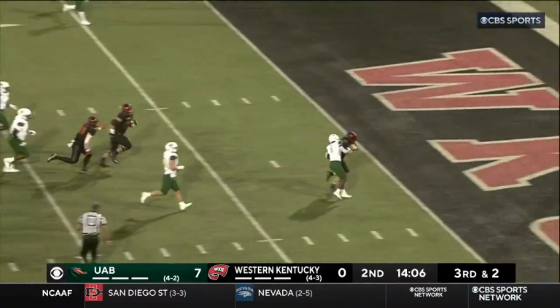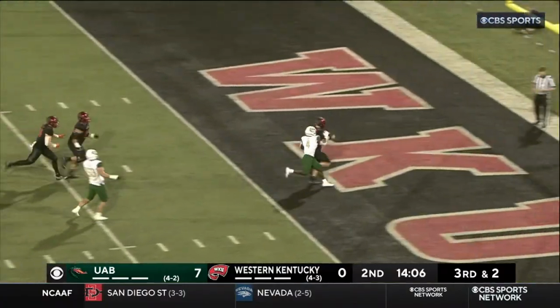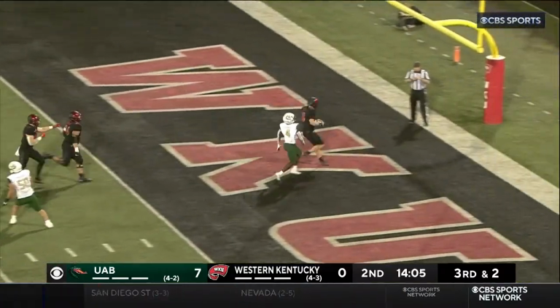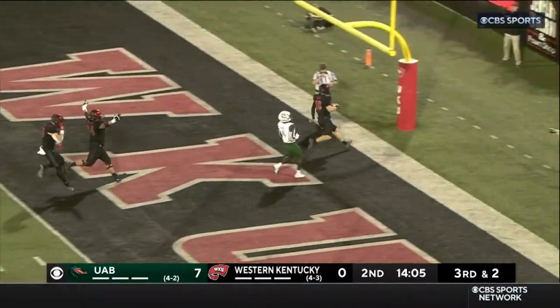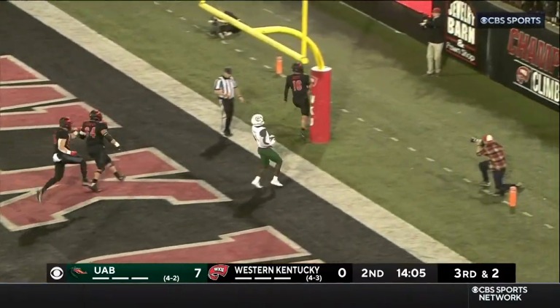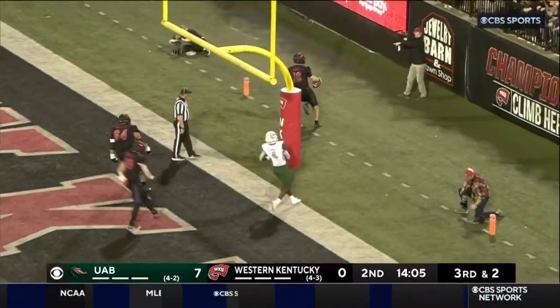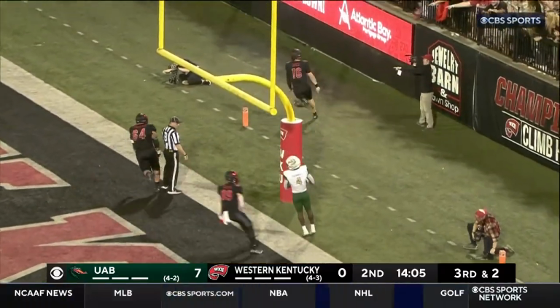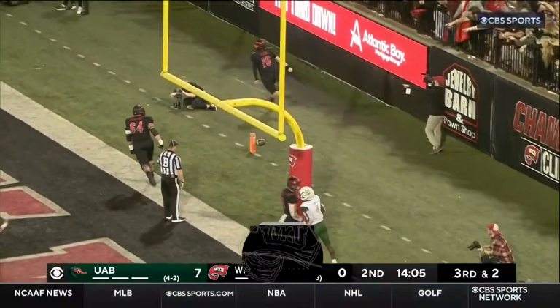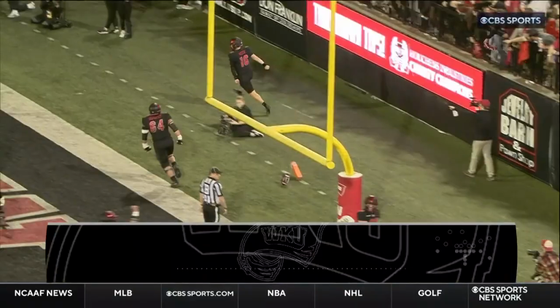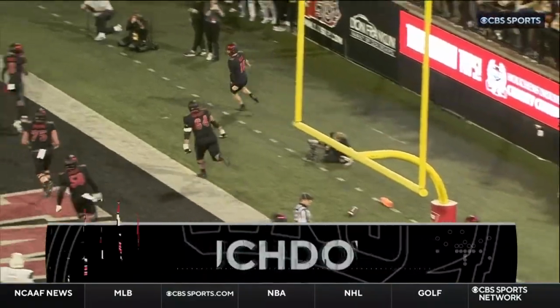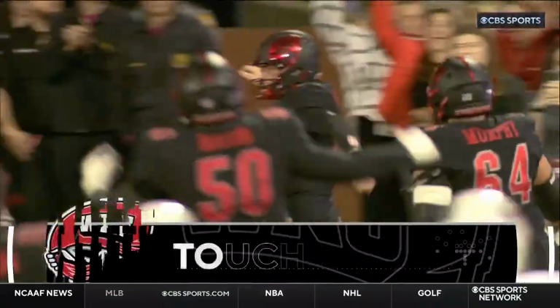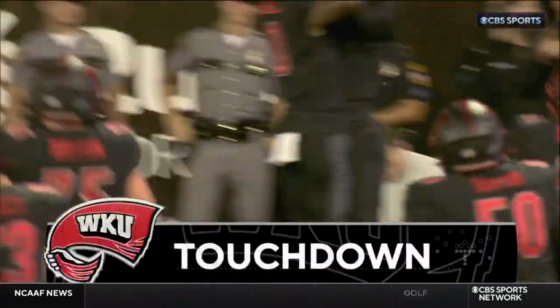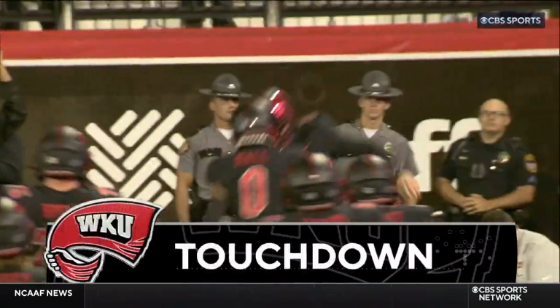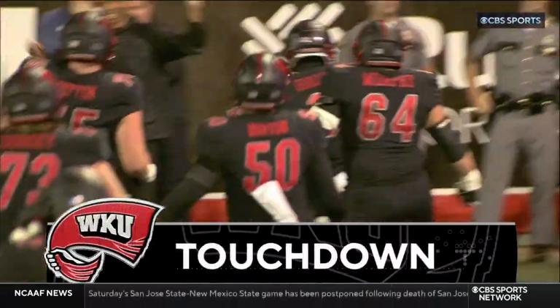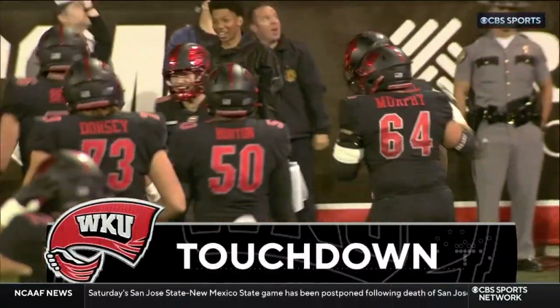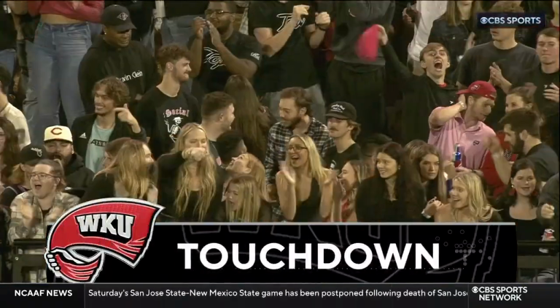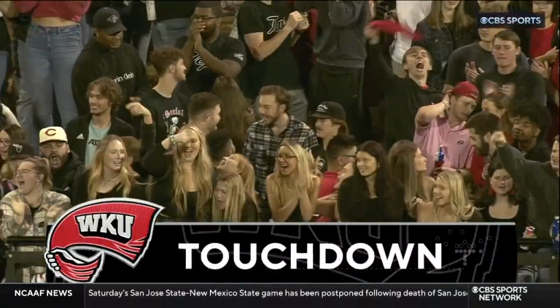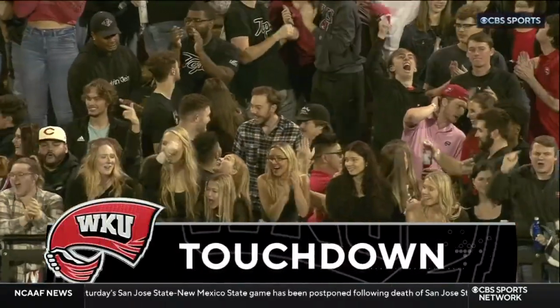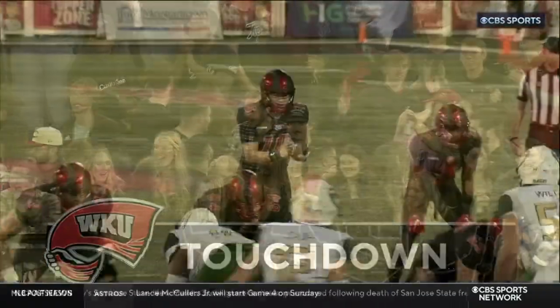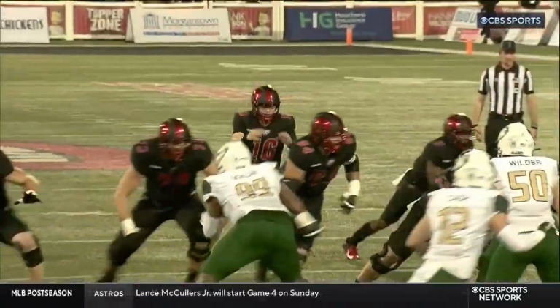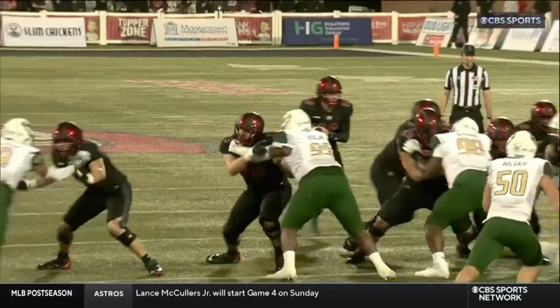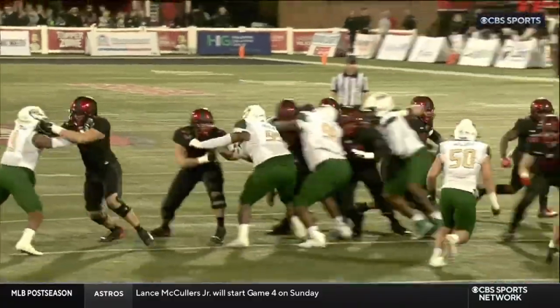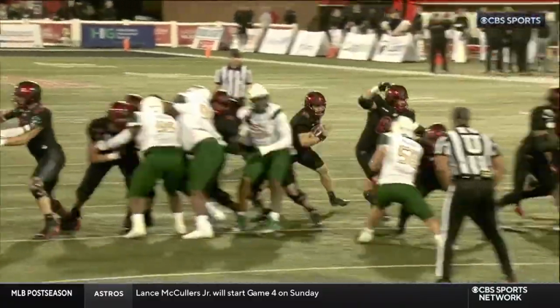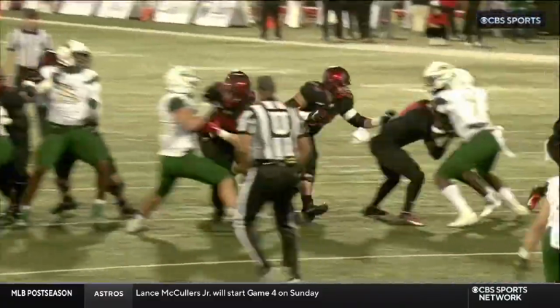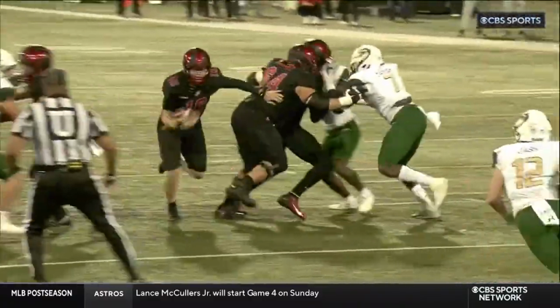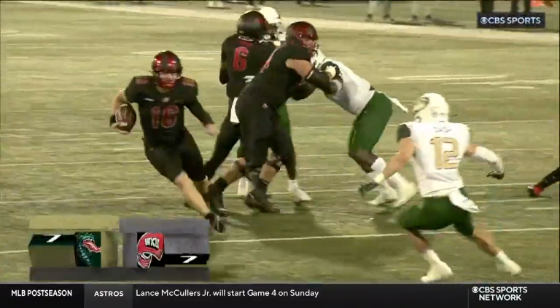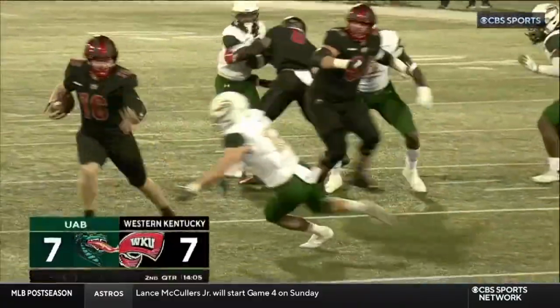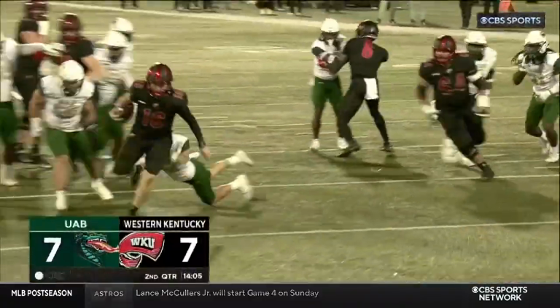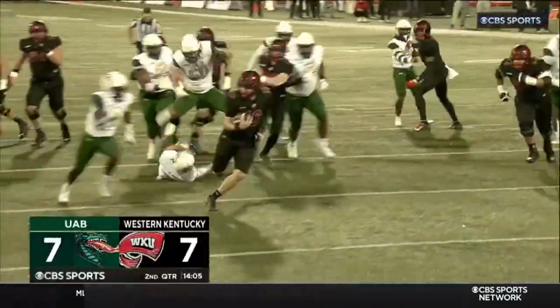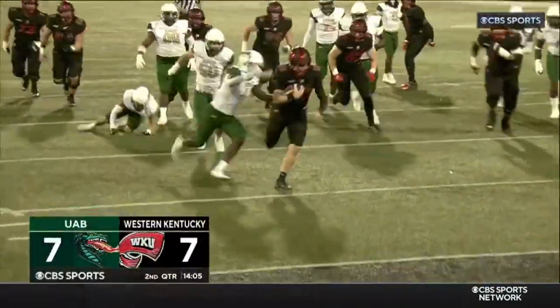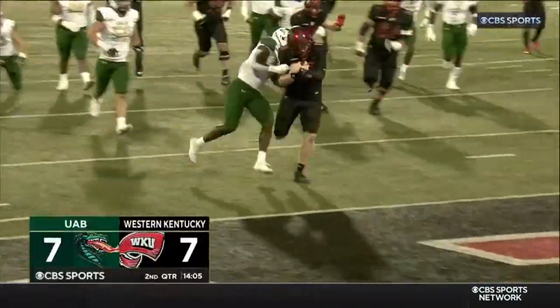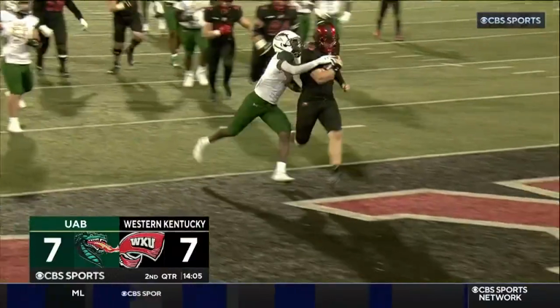Are they going to stop him? No! Who would have thought Austin Reed would take it in for the touchdown himself? The crowd in Bowling Green going wild on this blackout night. You're watching college football on CBS Sports Network.